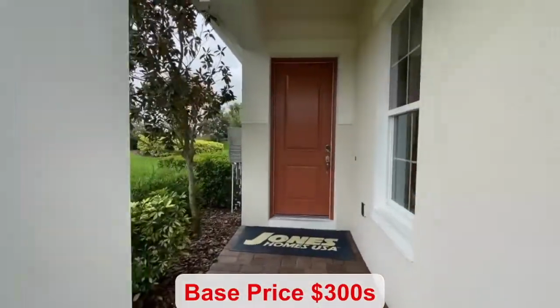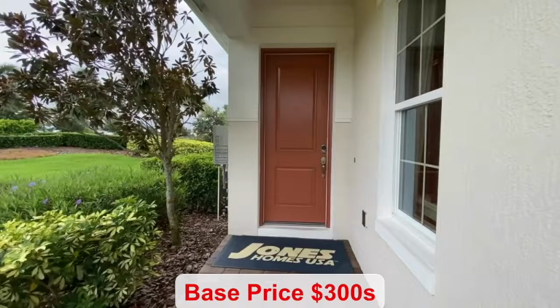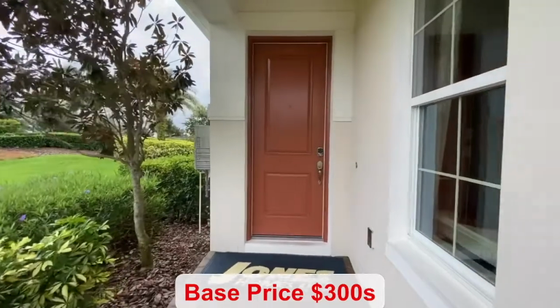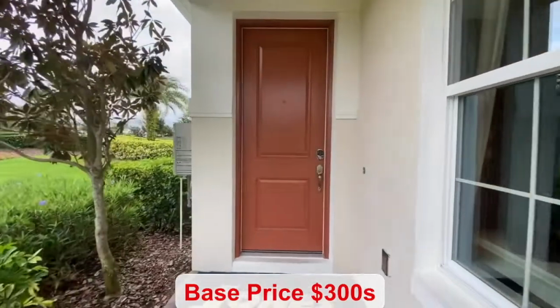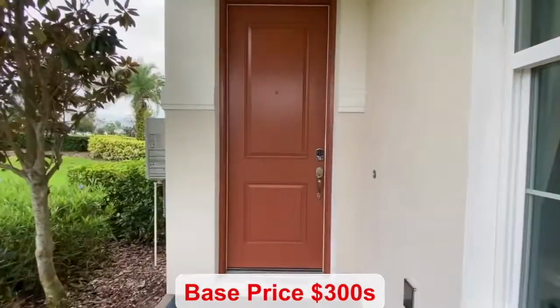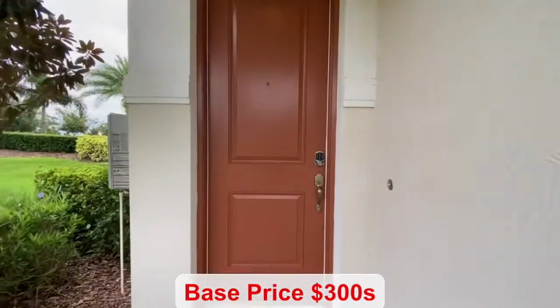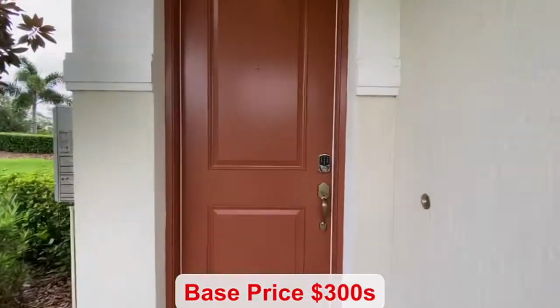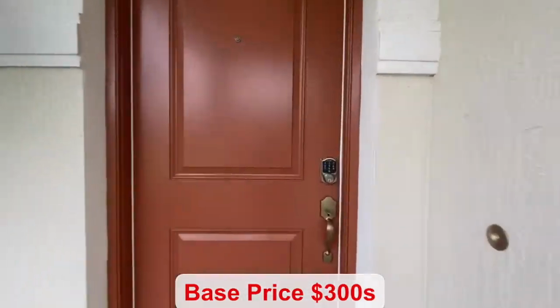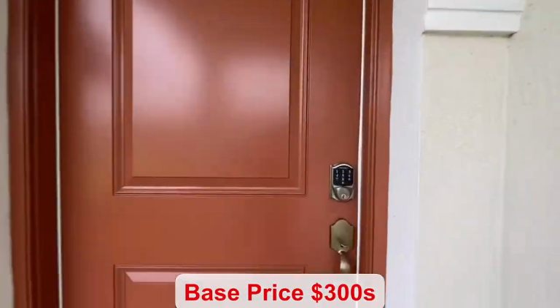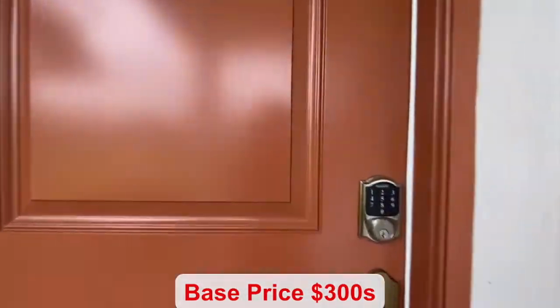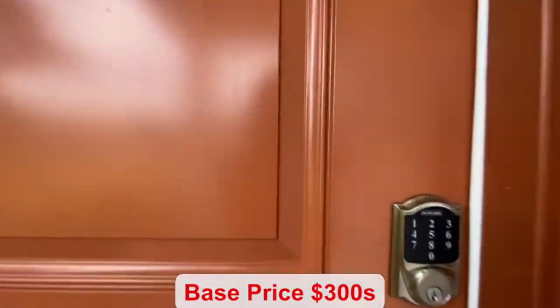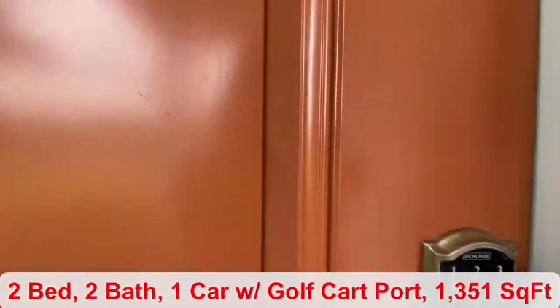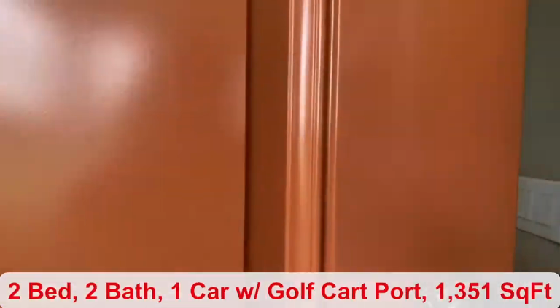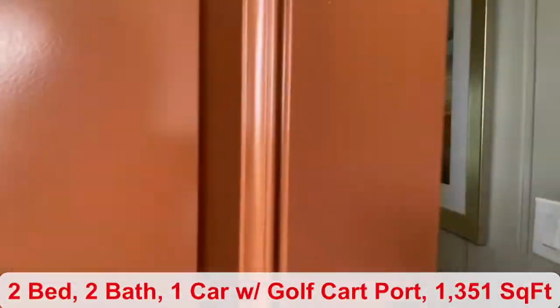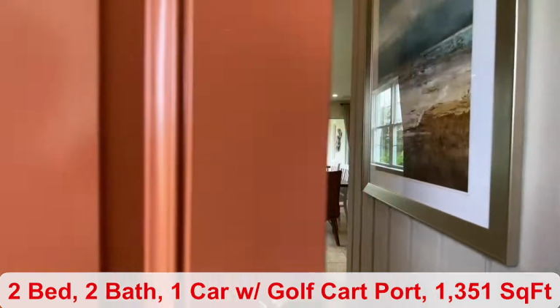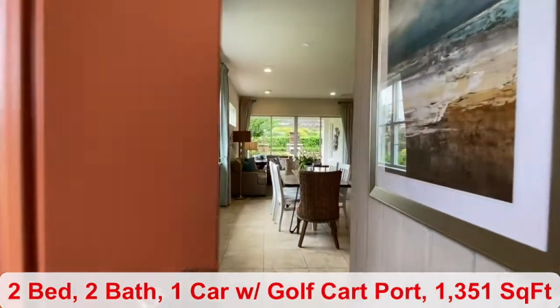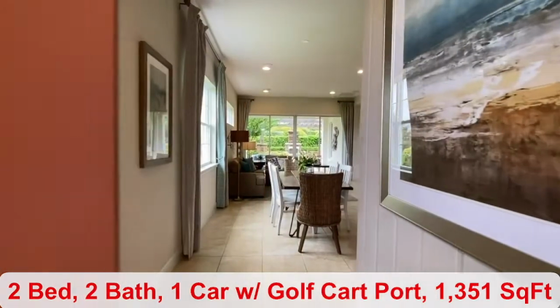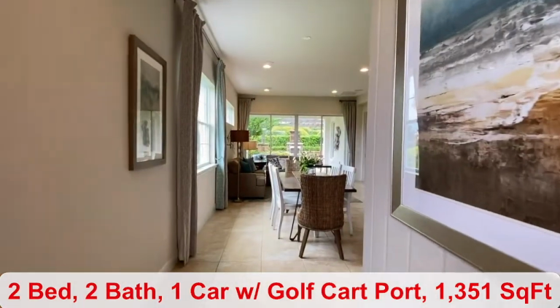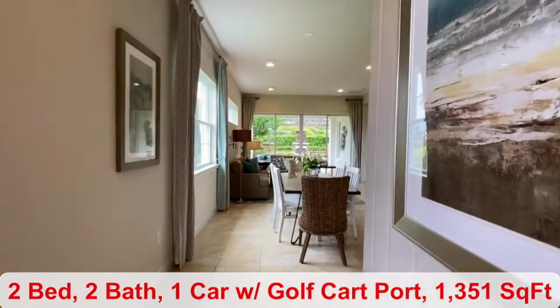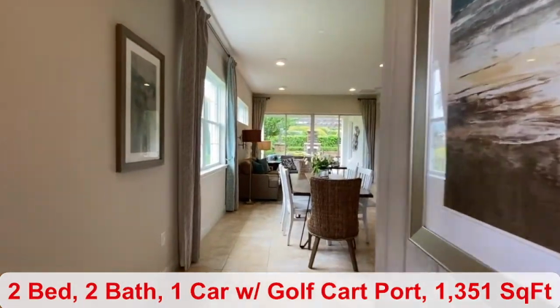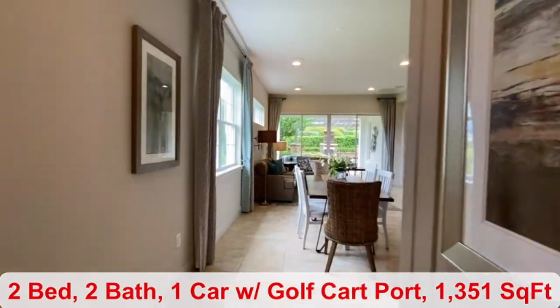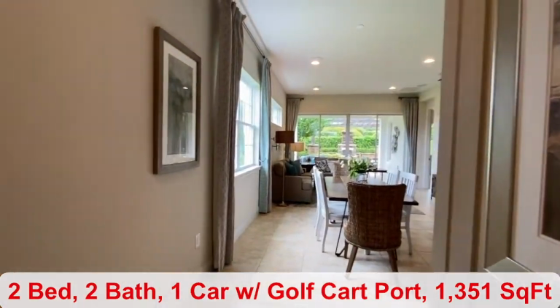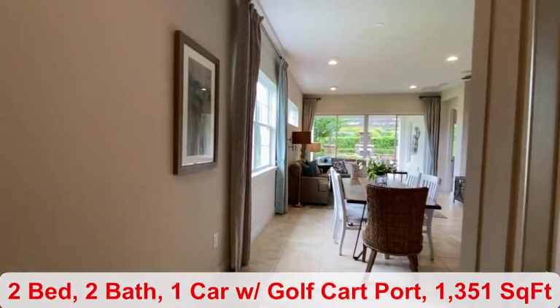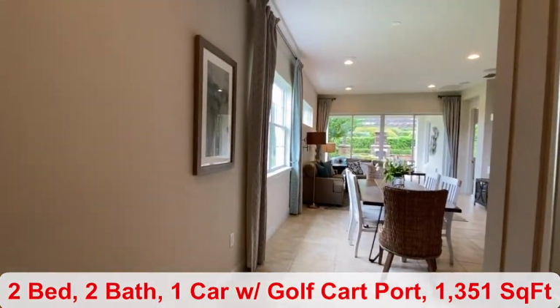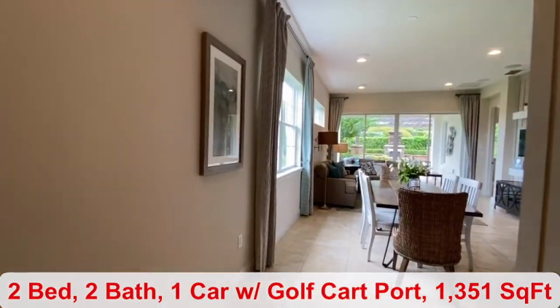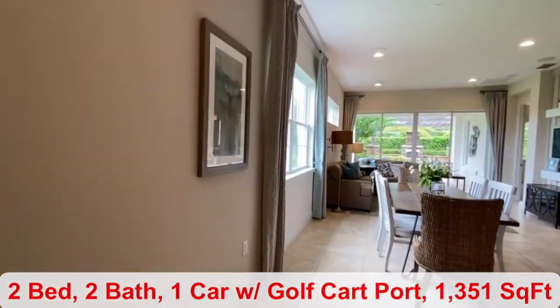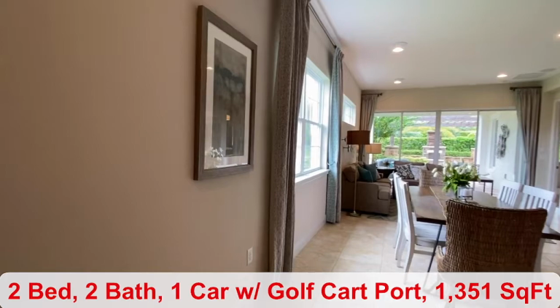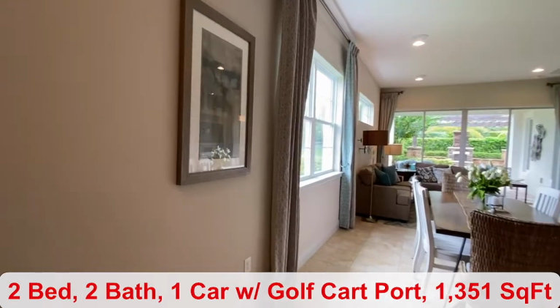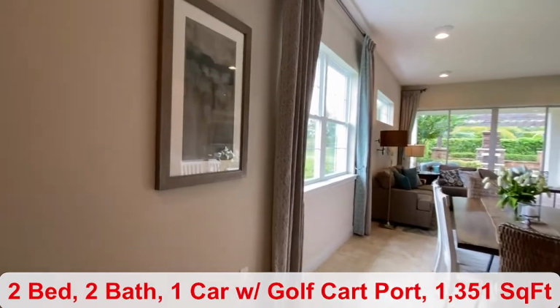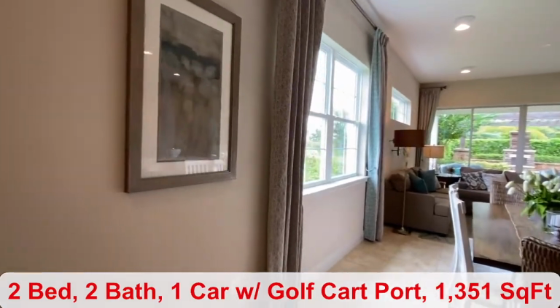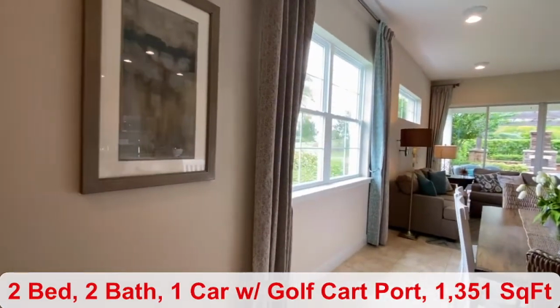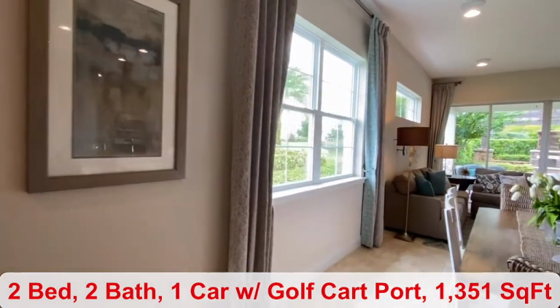Before we come into the home, I want to mention there is a keyless front door entry. You have two bedrooms, two bathrooms, and 1,351 square feet of living space.